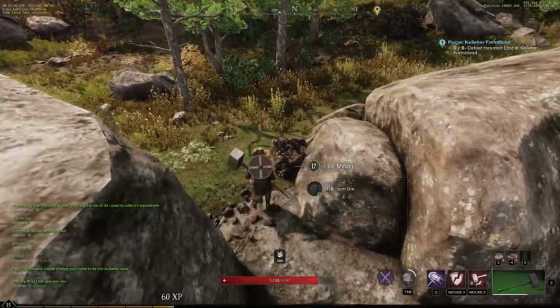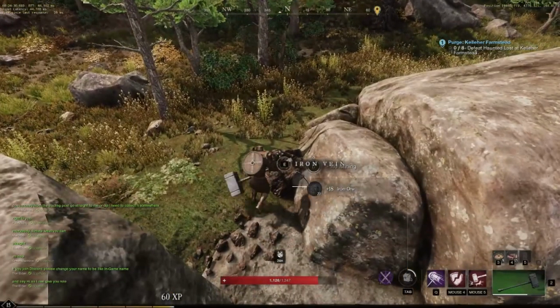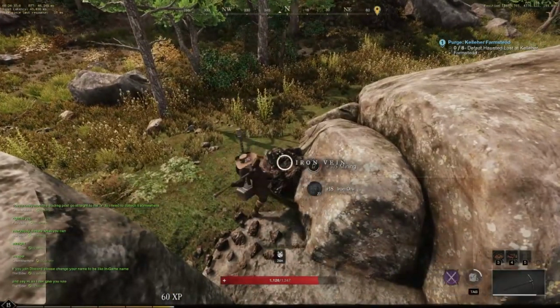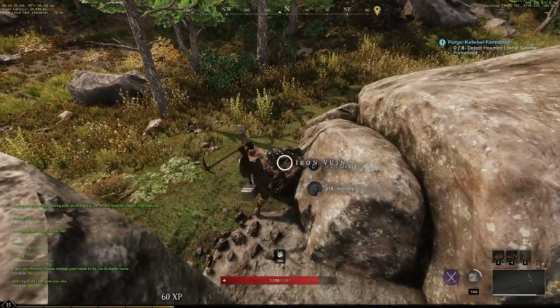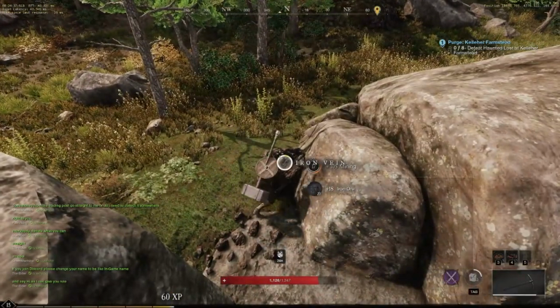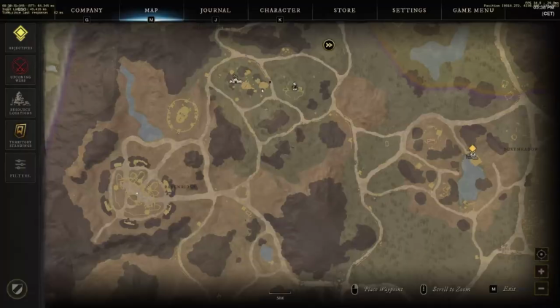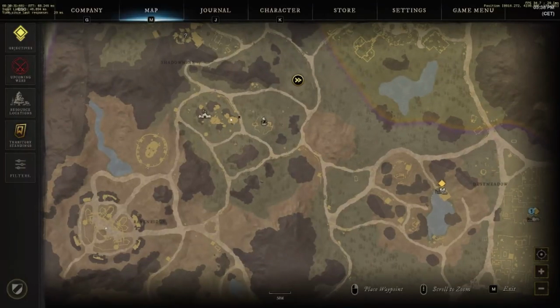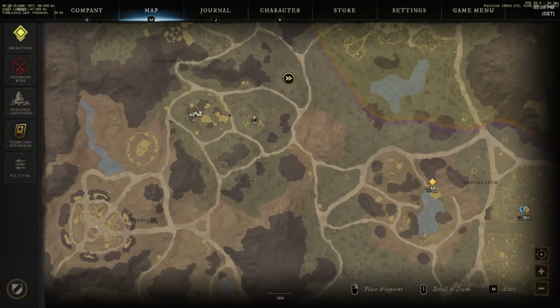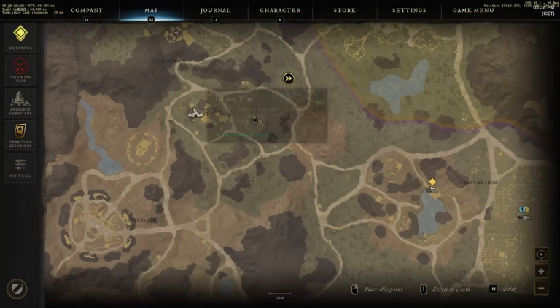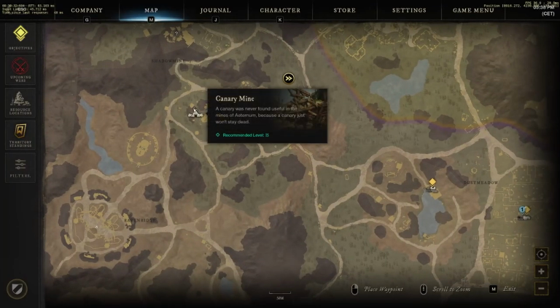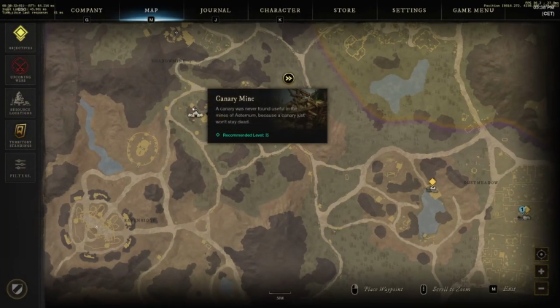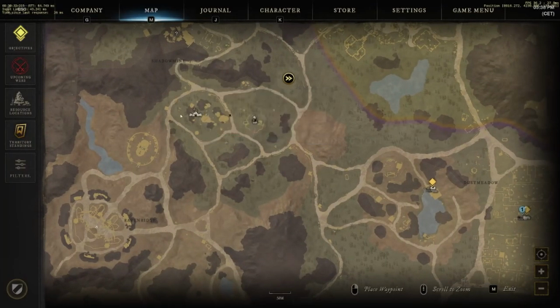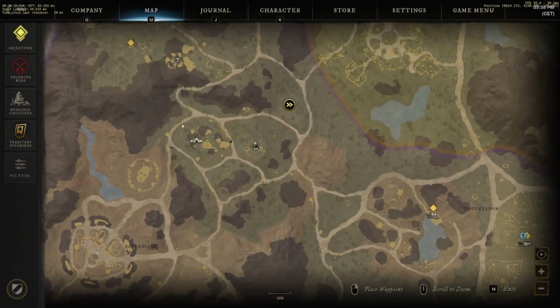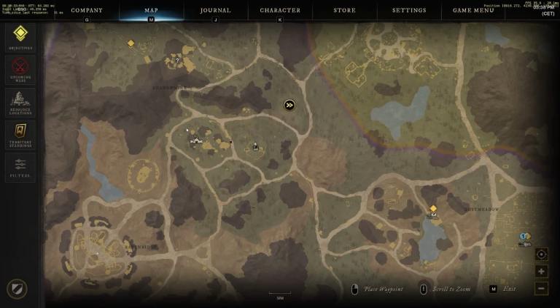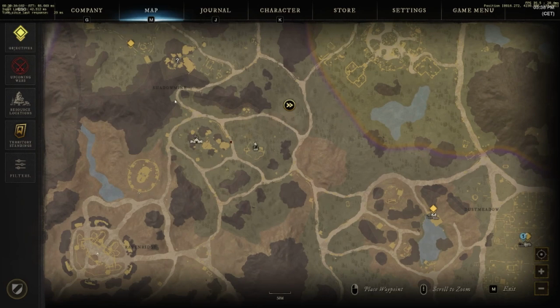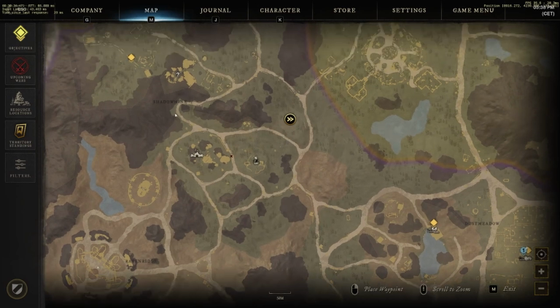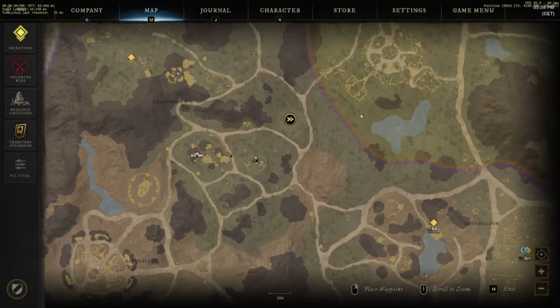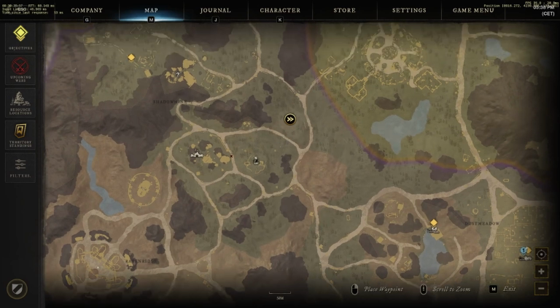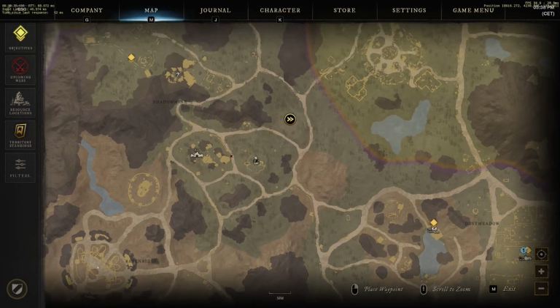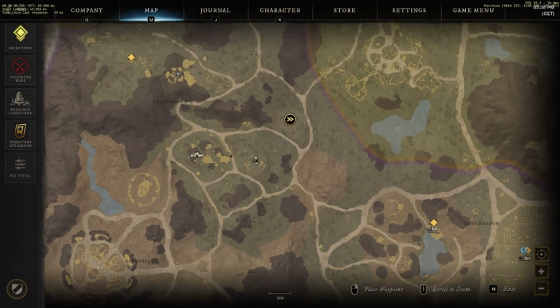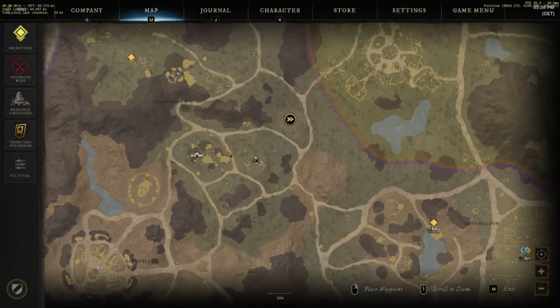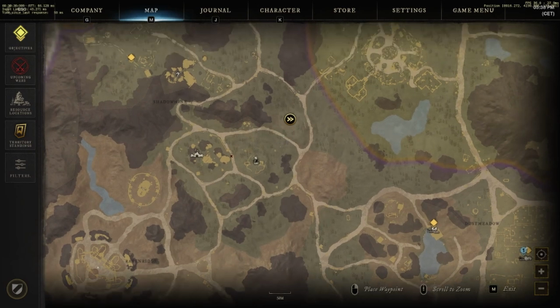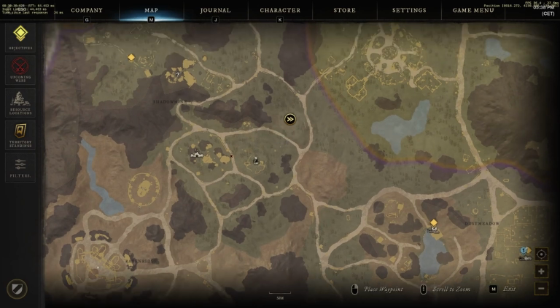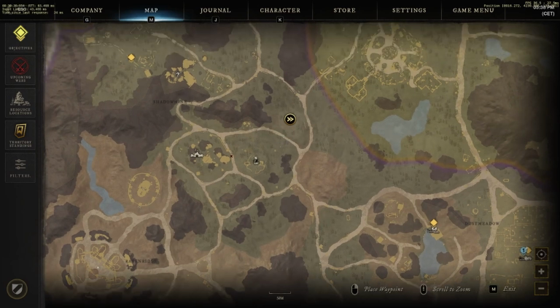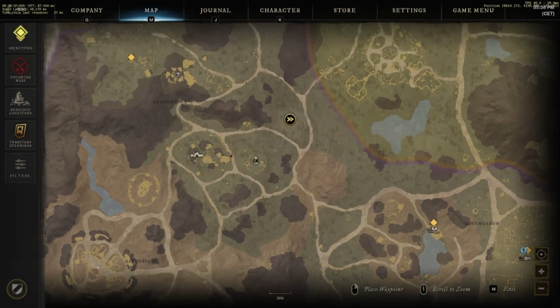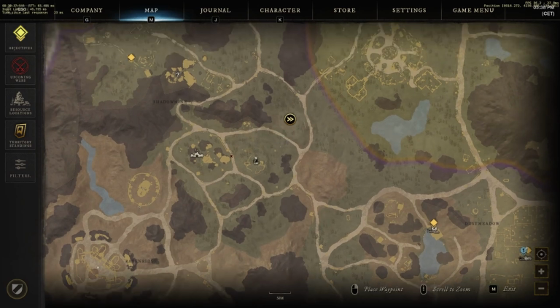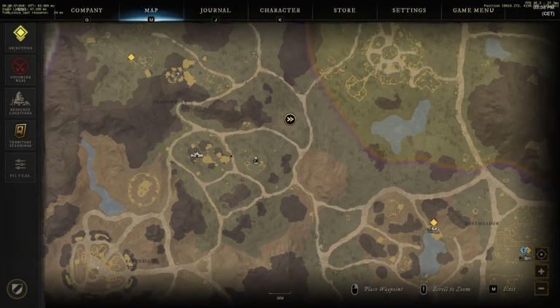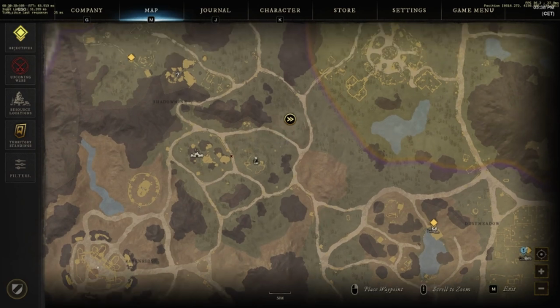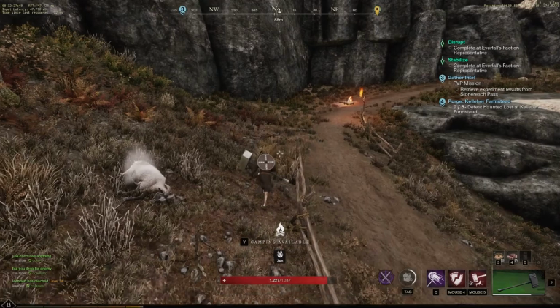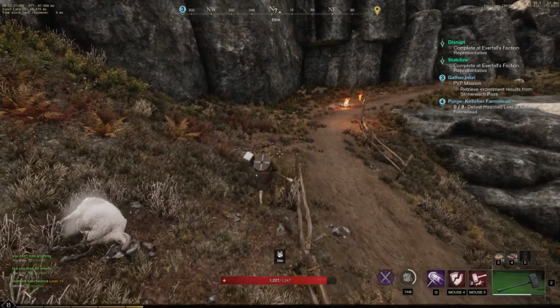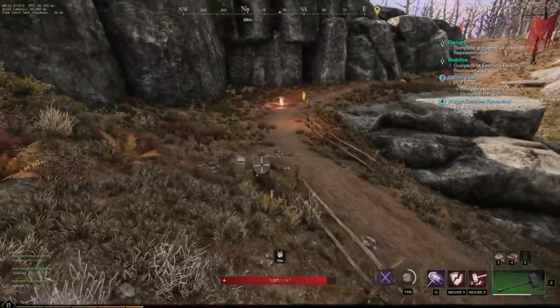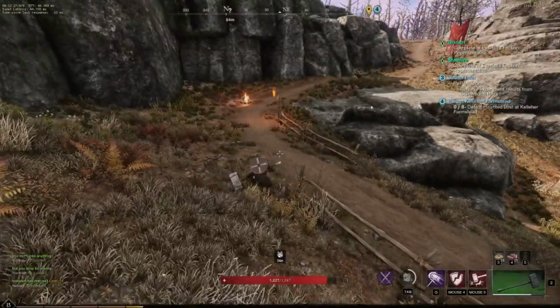Now that you have everything you need, go towards a shadow mine area. If it is not on your map, walk towards the mountains and it will appear for you. Here we will do two things.